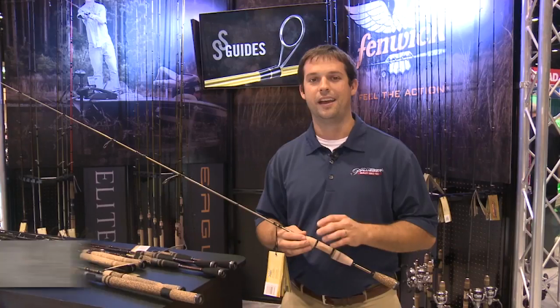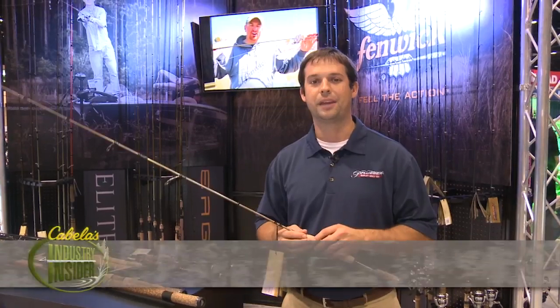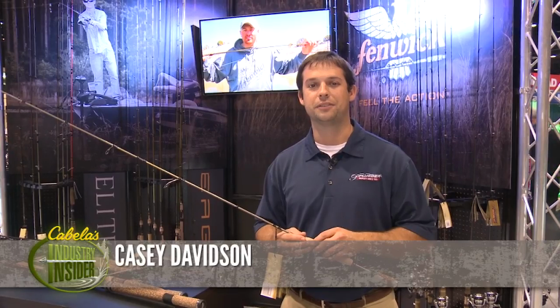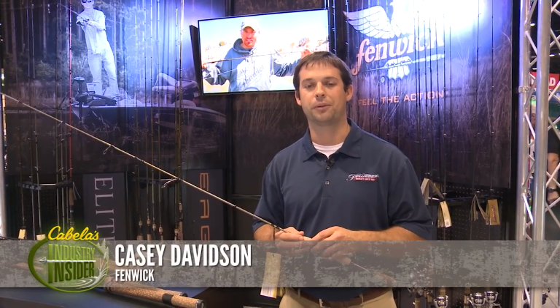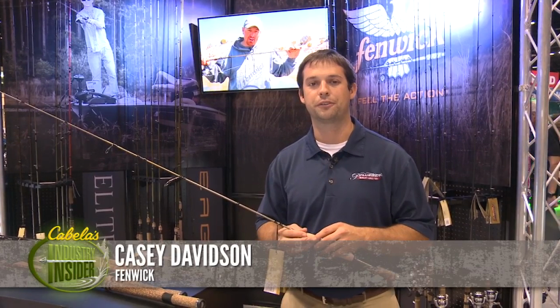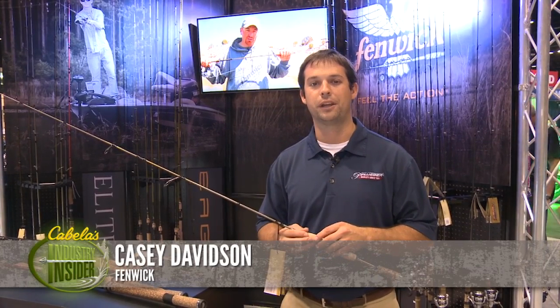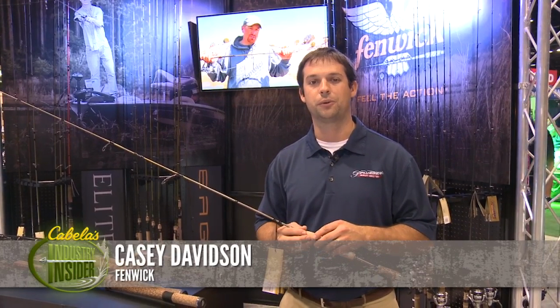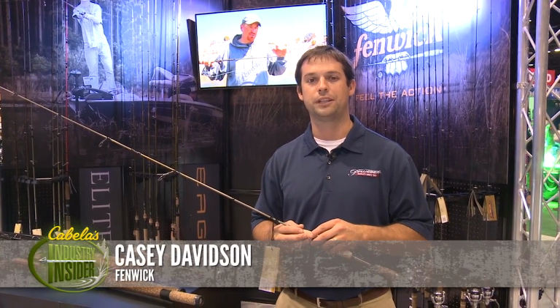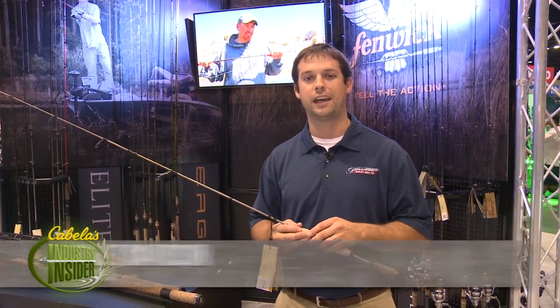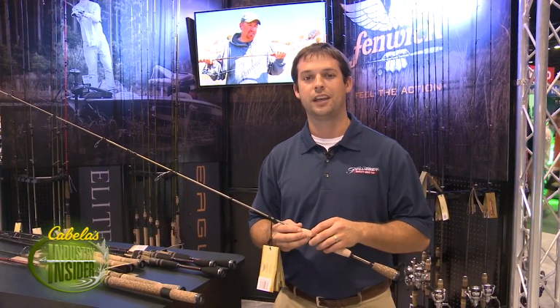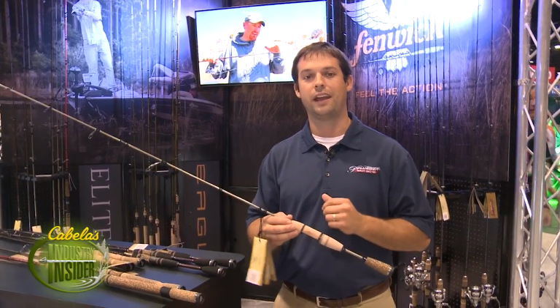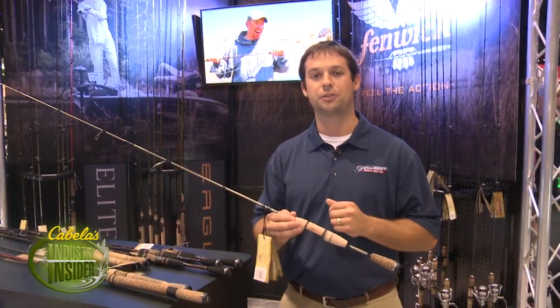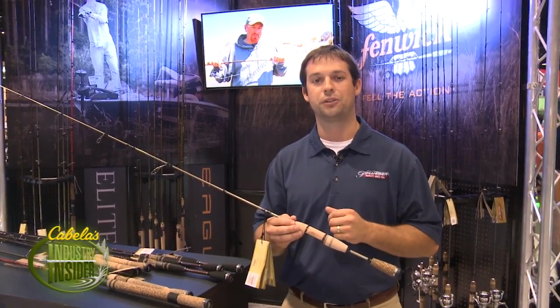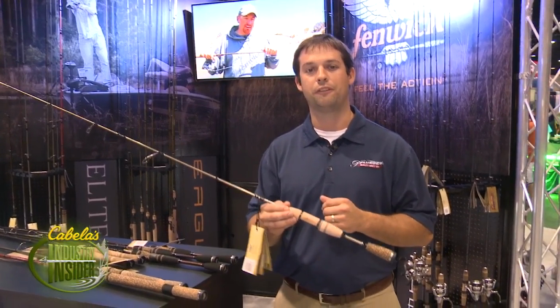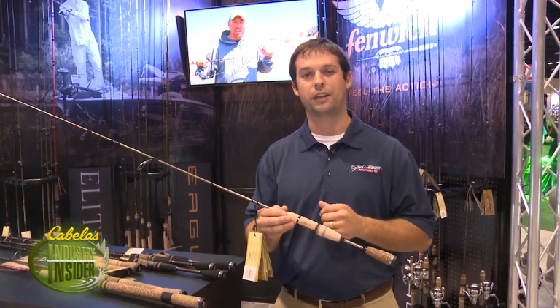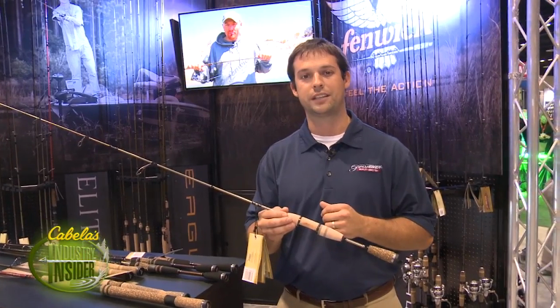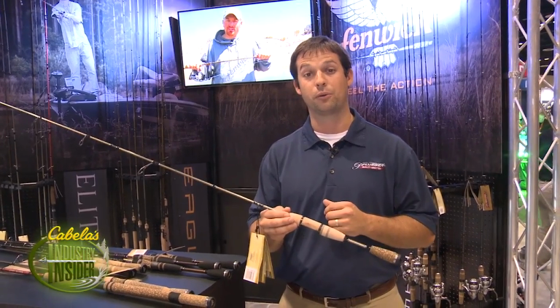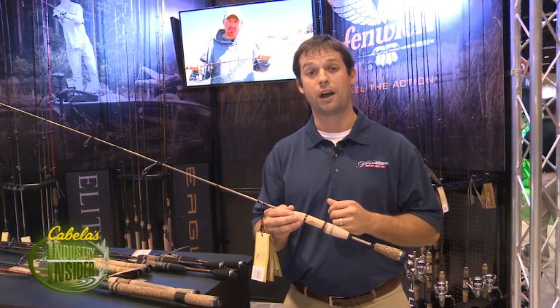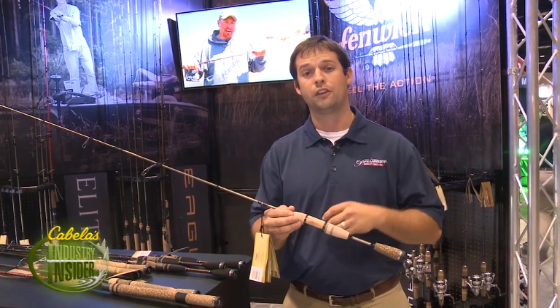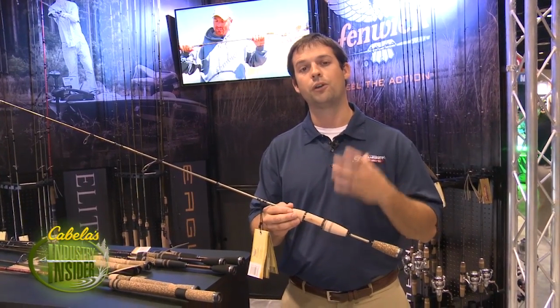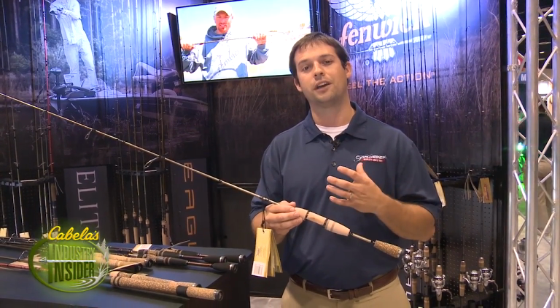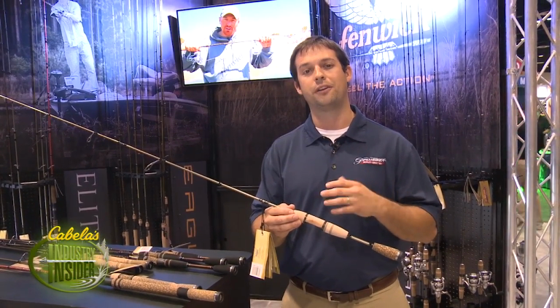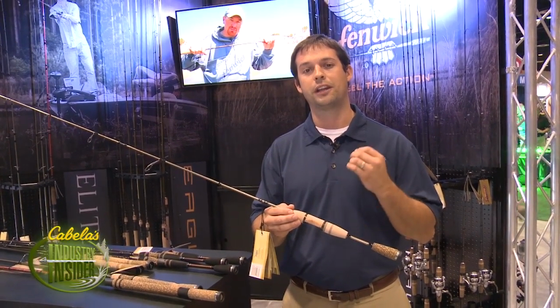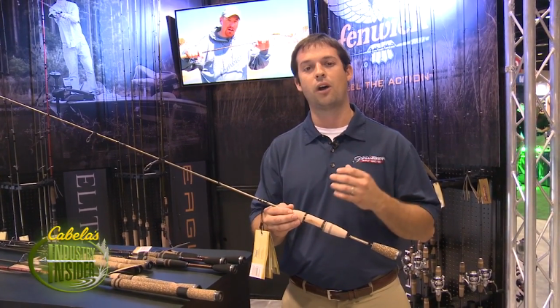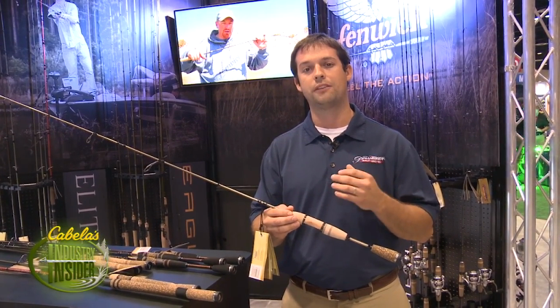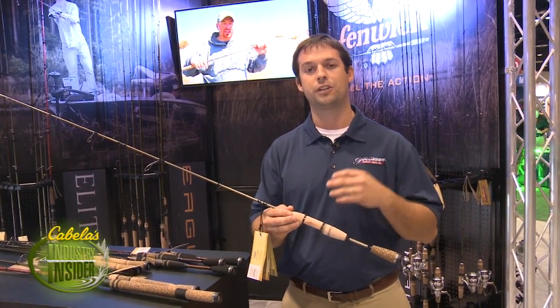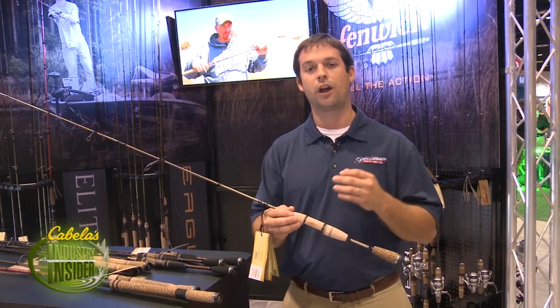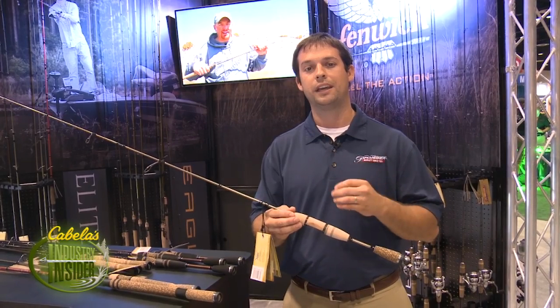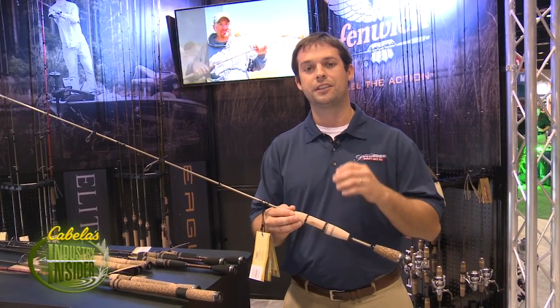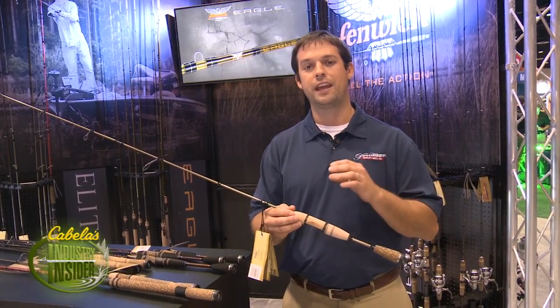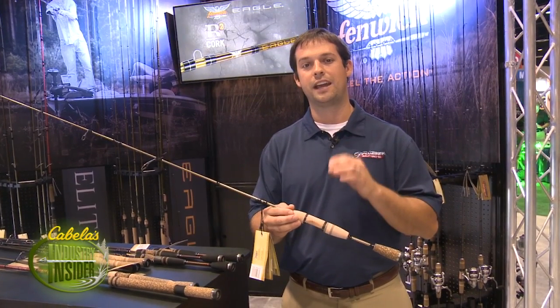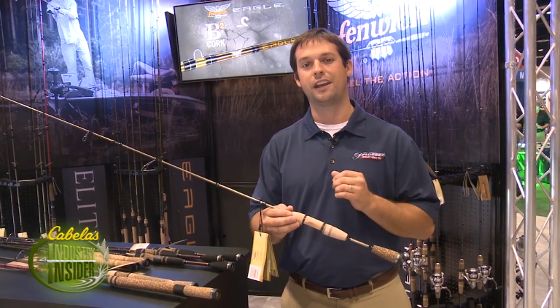Hi, I'm Casey Davidson, product manager for Fenwick, here at the 2014 iCast, and I'd like to introduce you to the new Fenwick Elite Tech River Runner rod. For all you guys out there targeting trout, panfish, crappie, this is finesse at its finest.